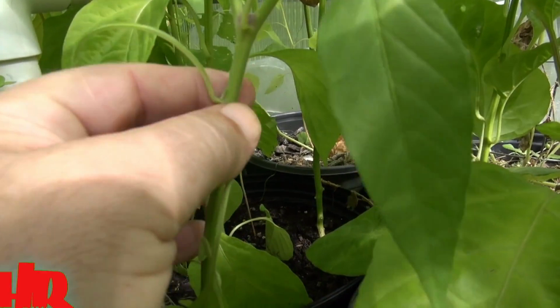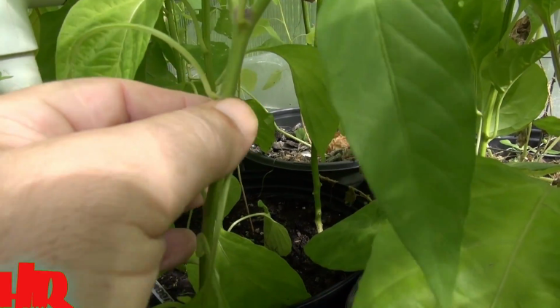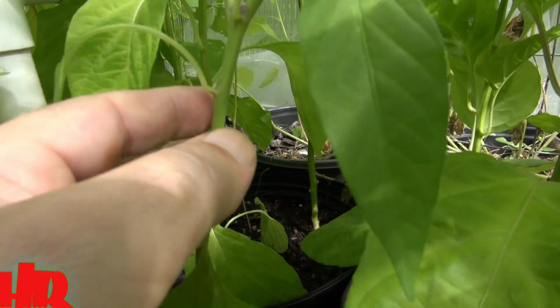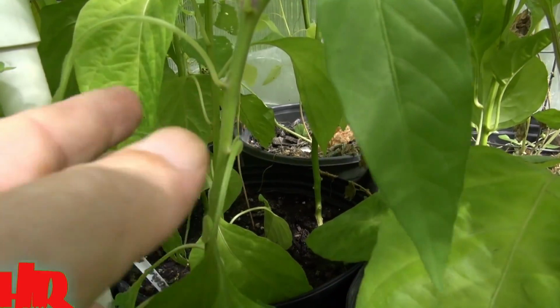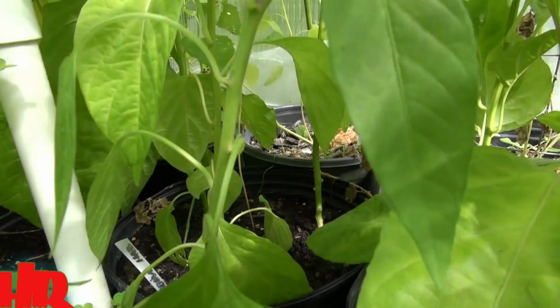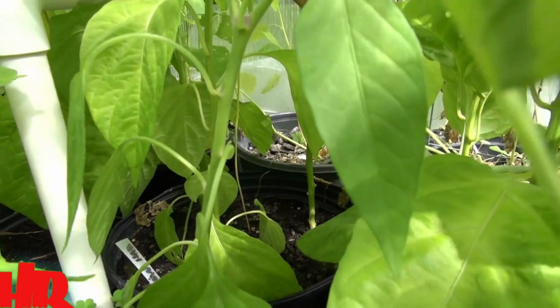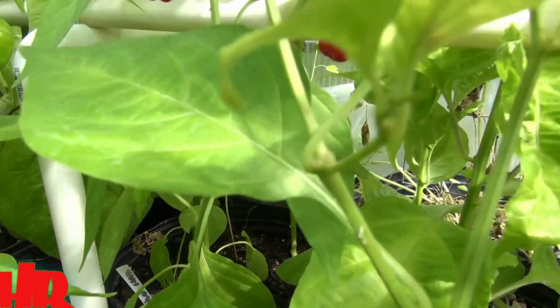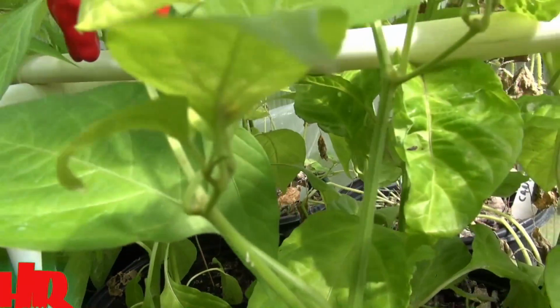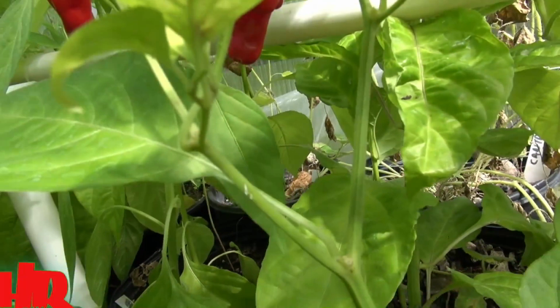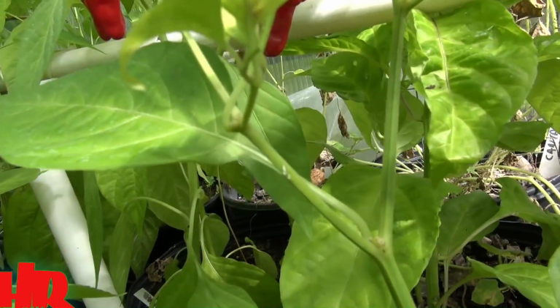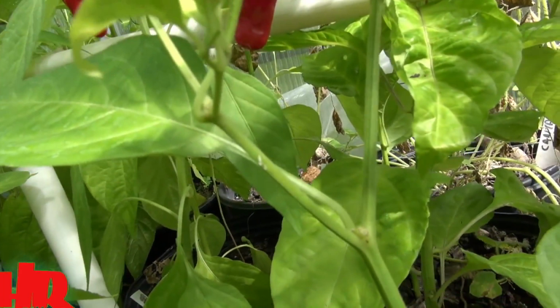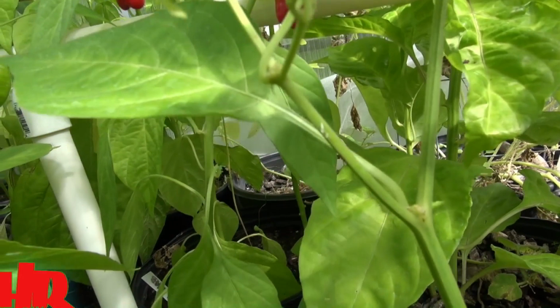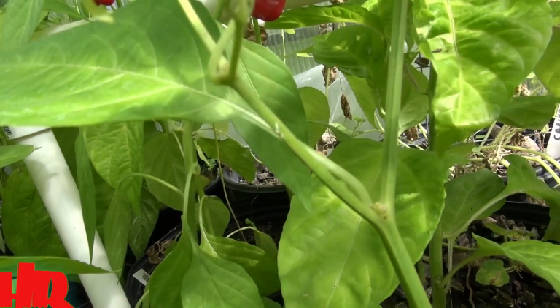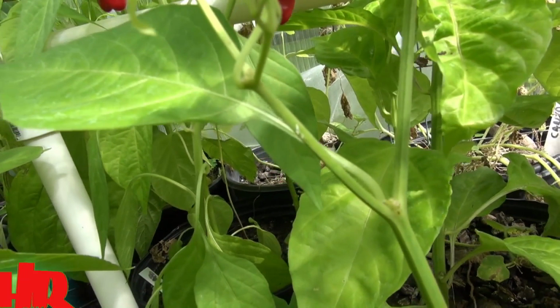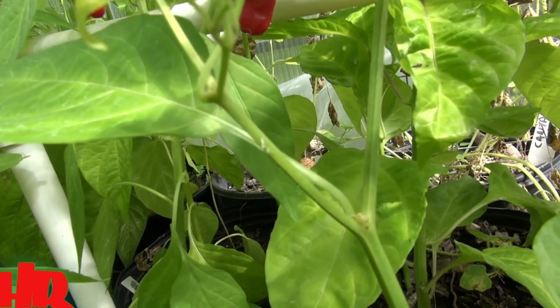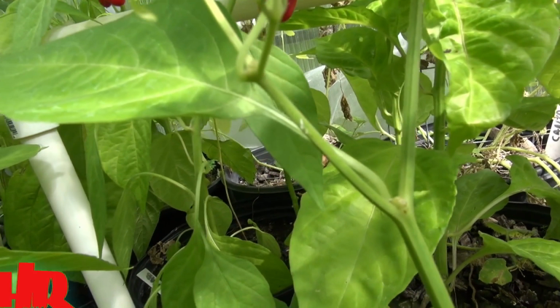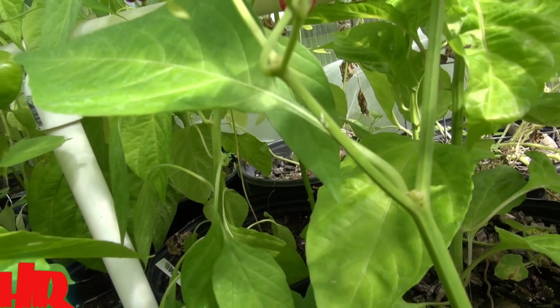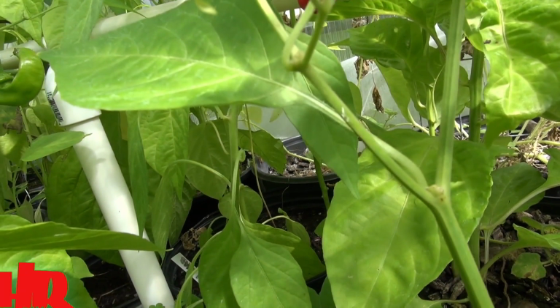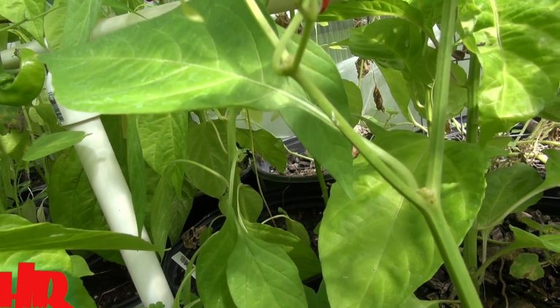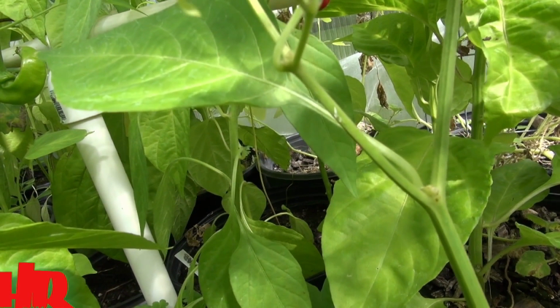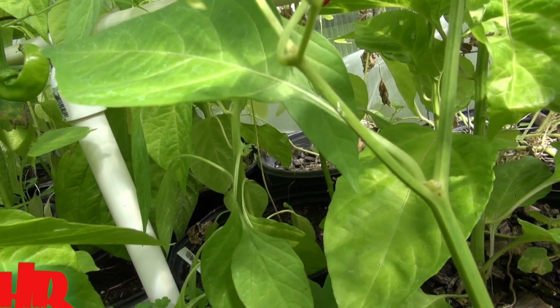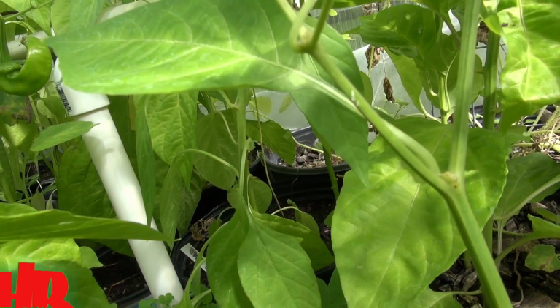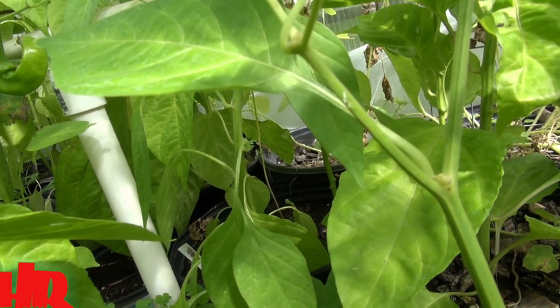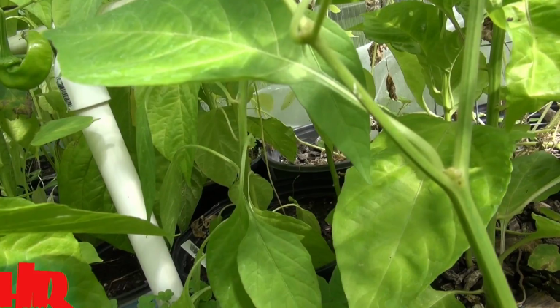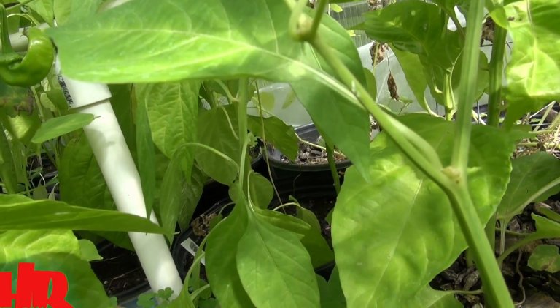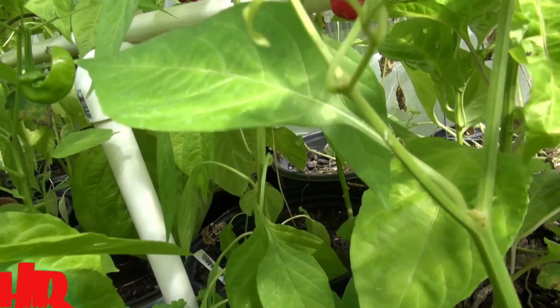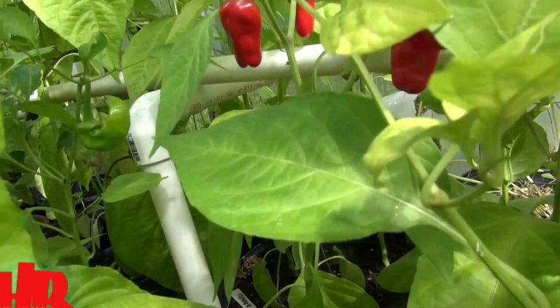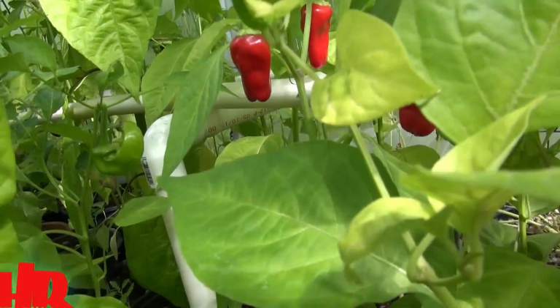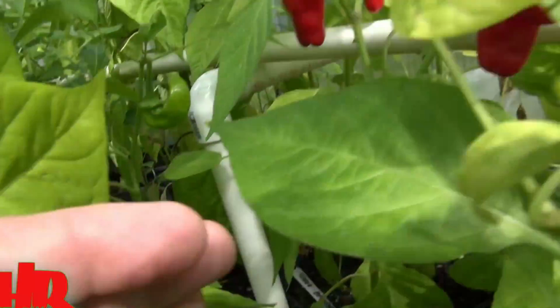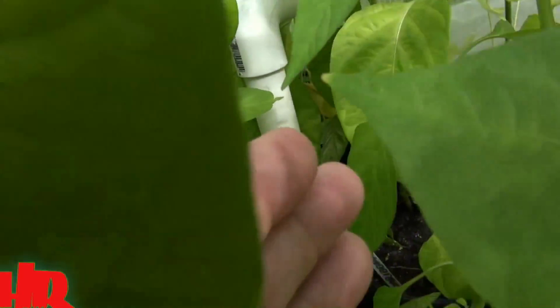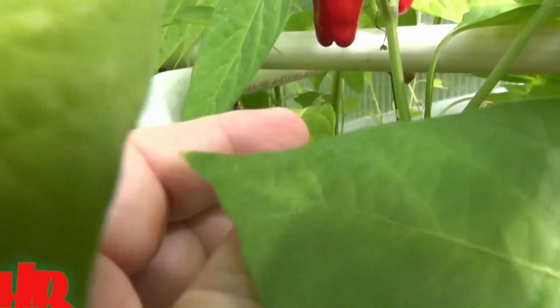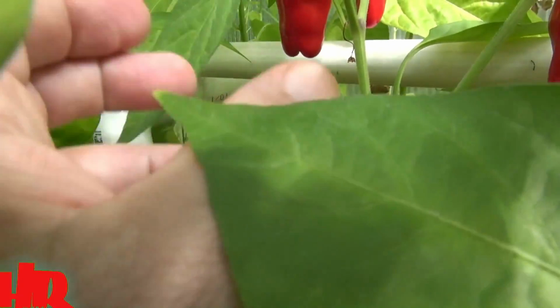The stem is smooth but it's a little raspy — it has a little hair on it. As the plant gets bigger and grows more like a tree, it's going to become woody, but in its younger stage it's going to be a little bit raspy. That's one of the things you want to look for.